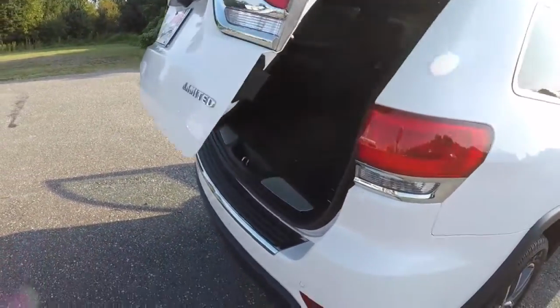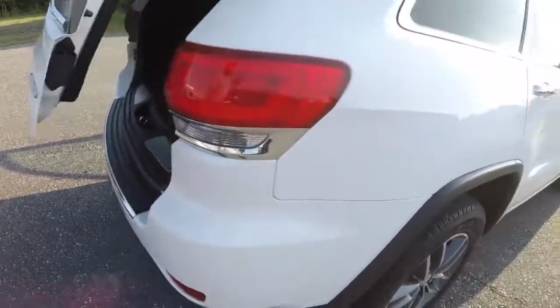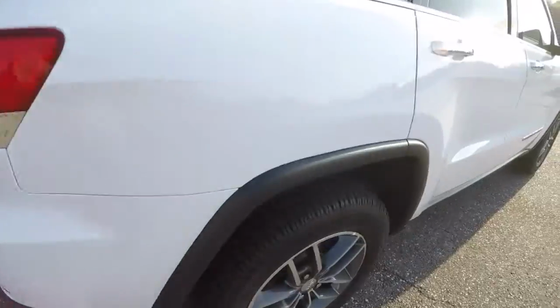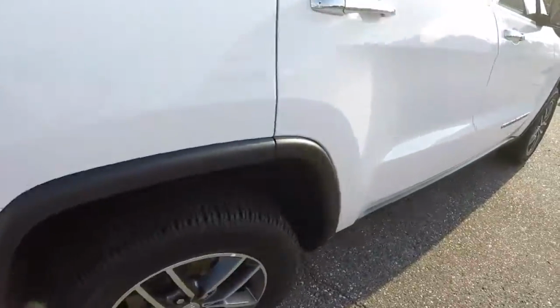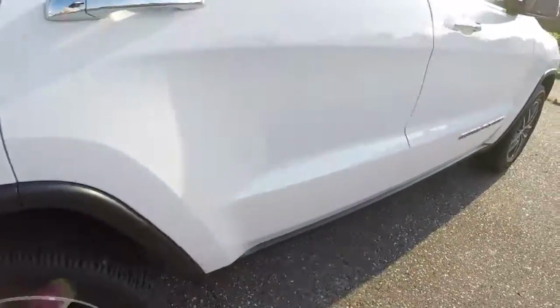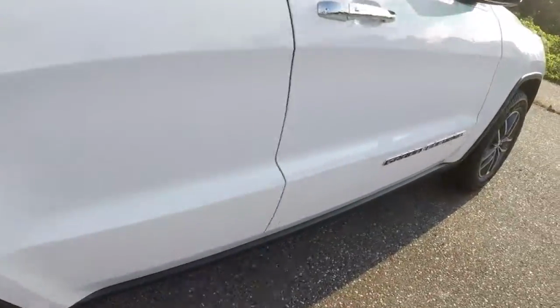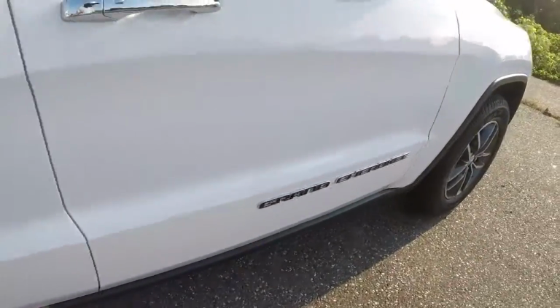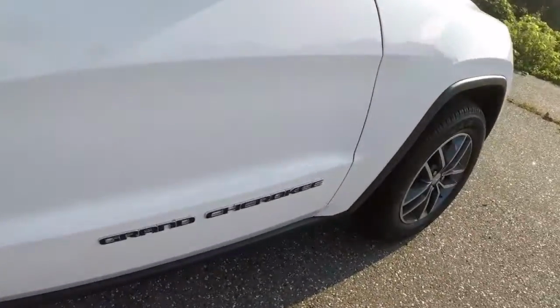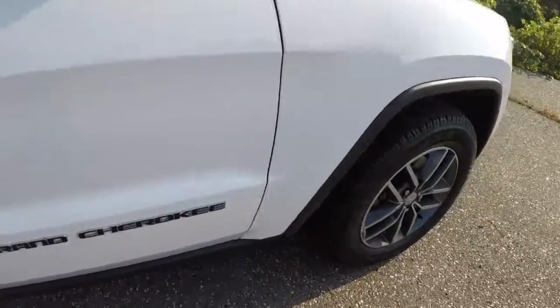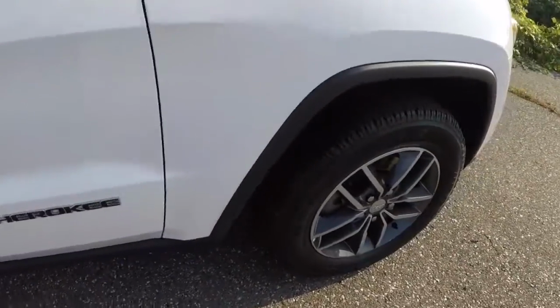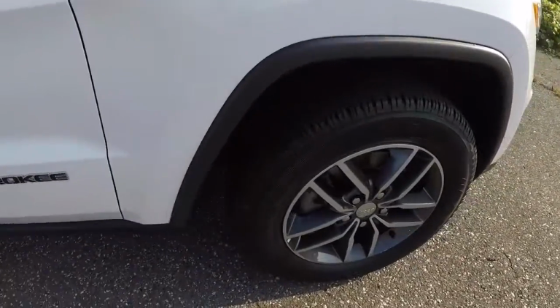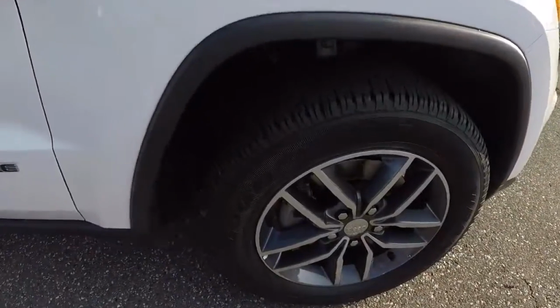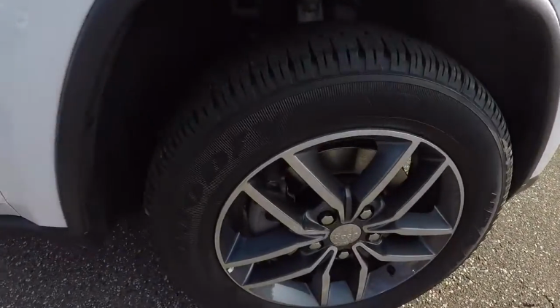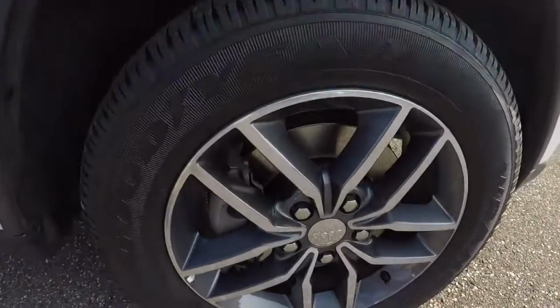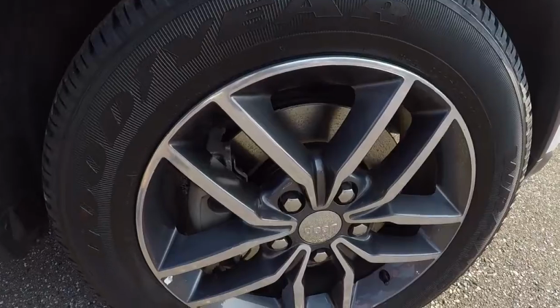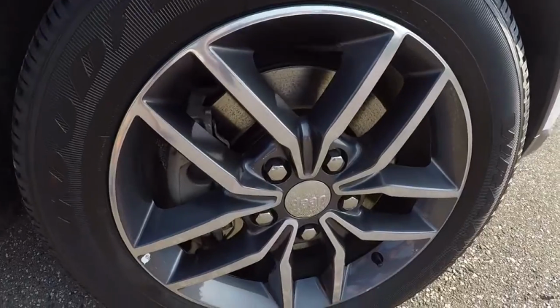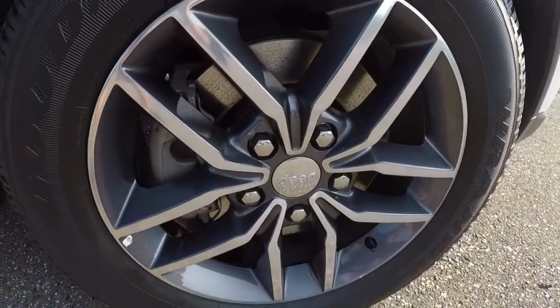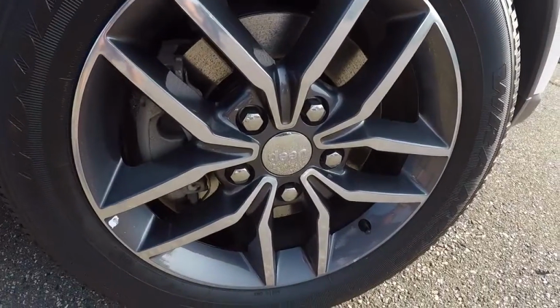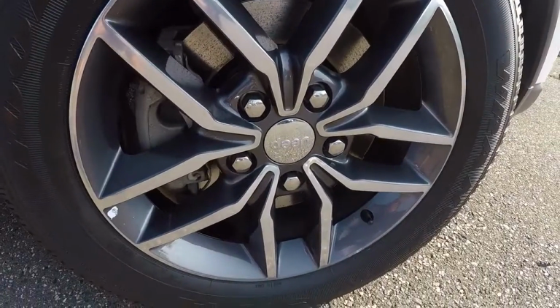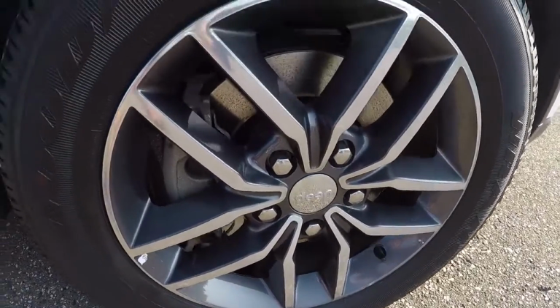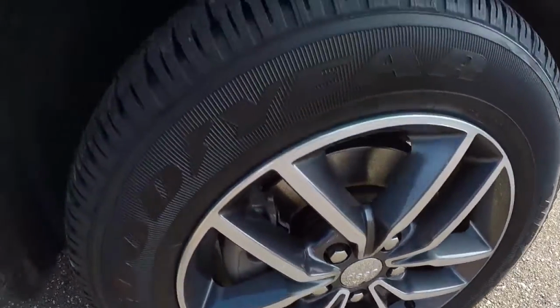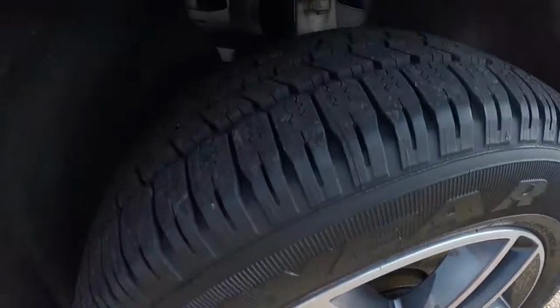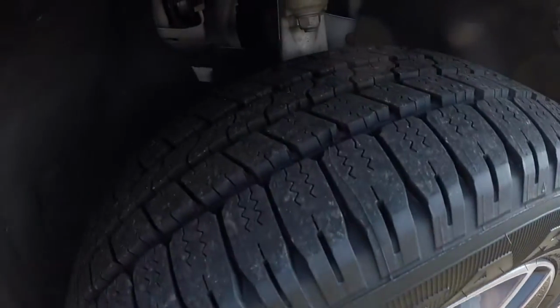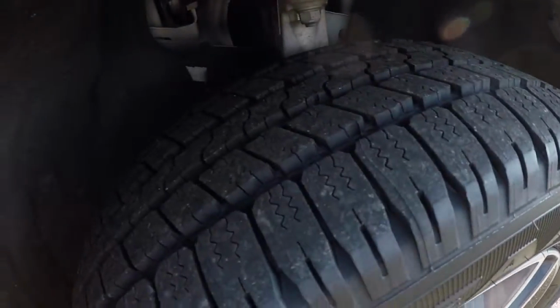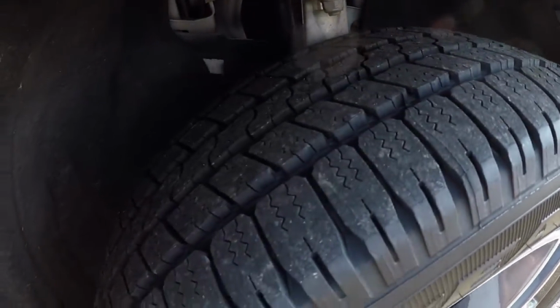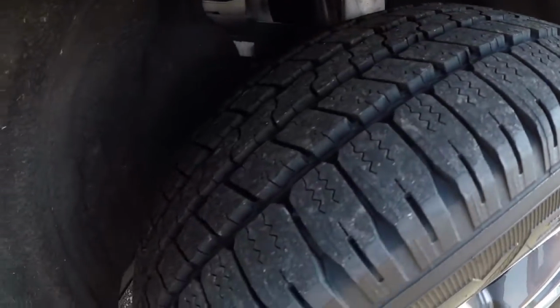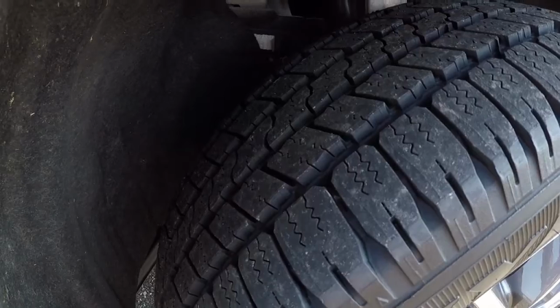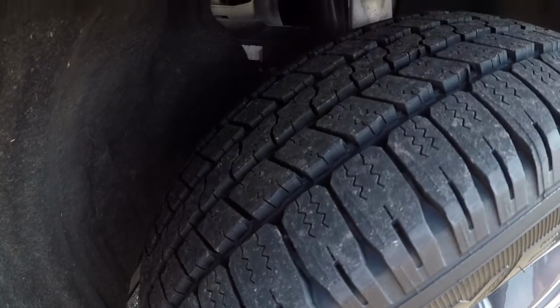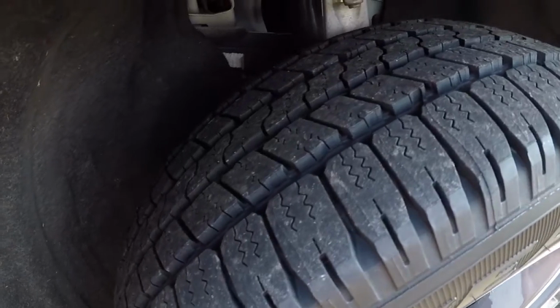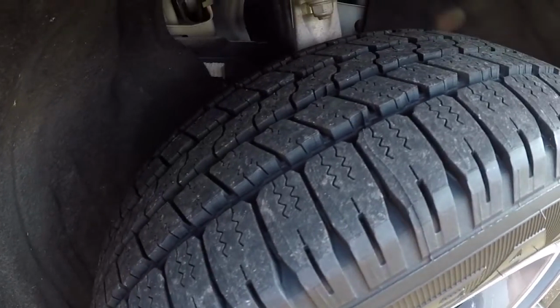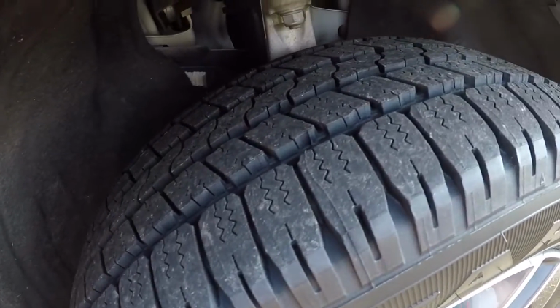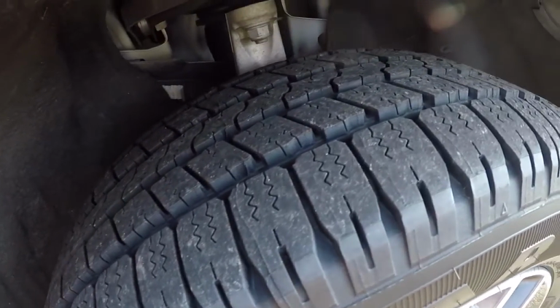Let's go ahead and take a look at the wheels and tires. We've got 18-inch alloys with Goodyear tires — looks like a brand new set of tires with plenty of tread left on them.